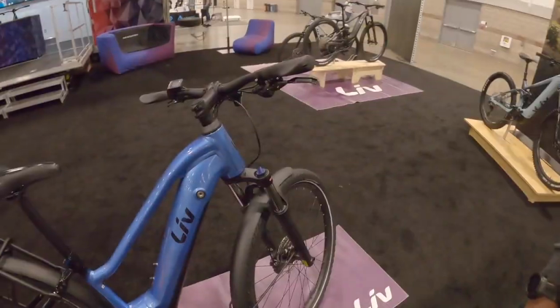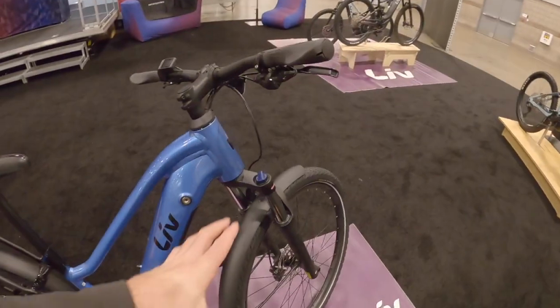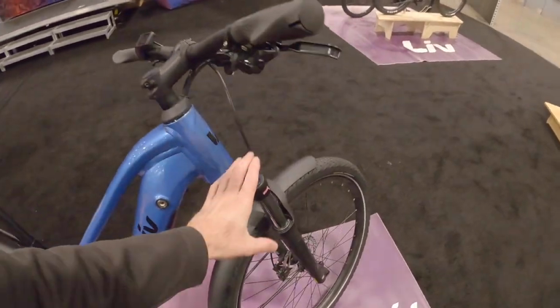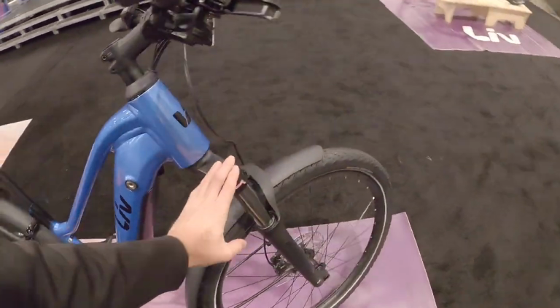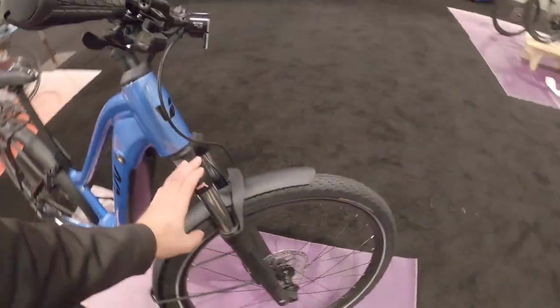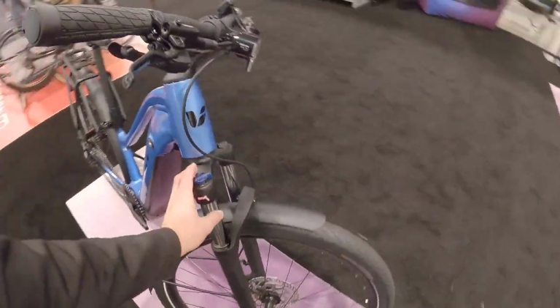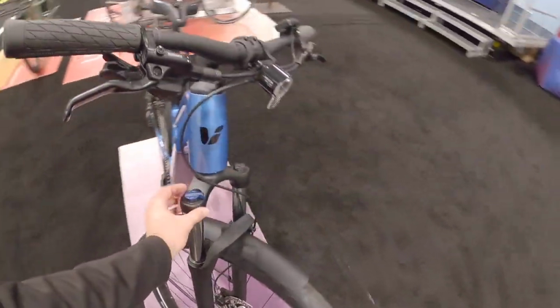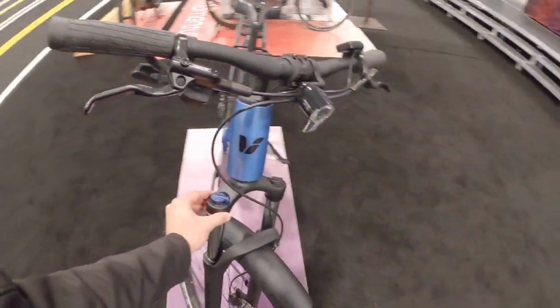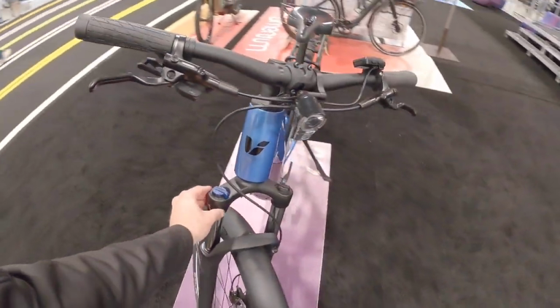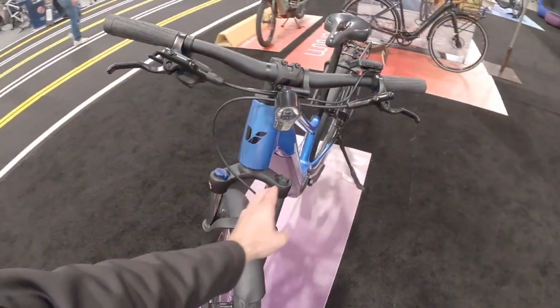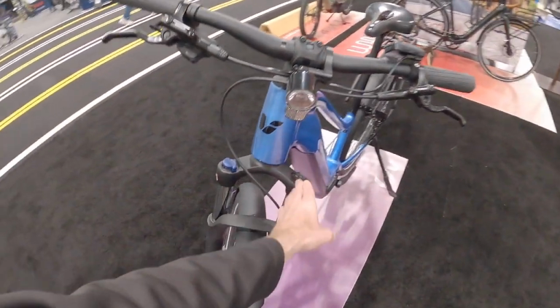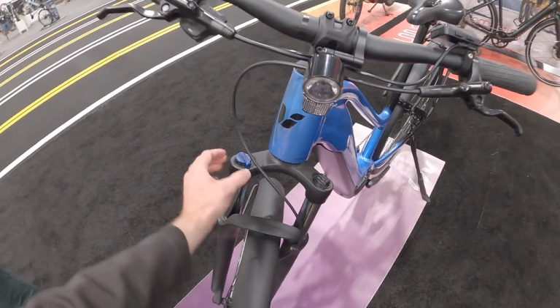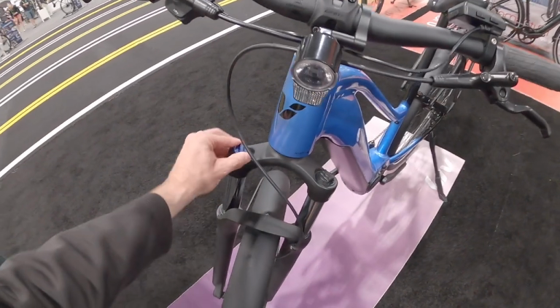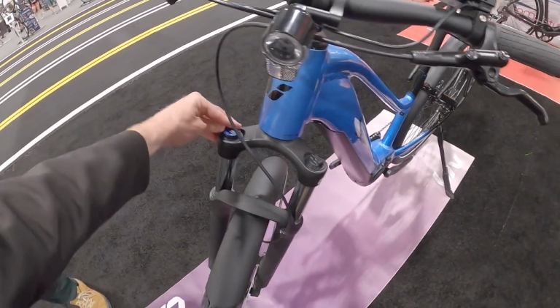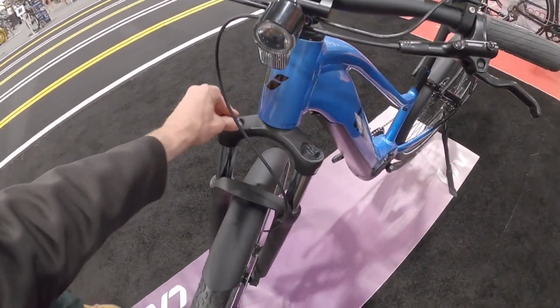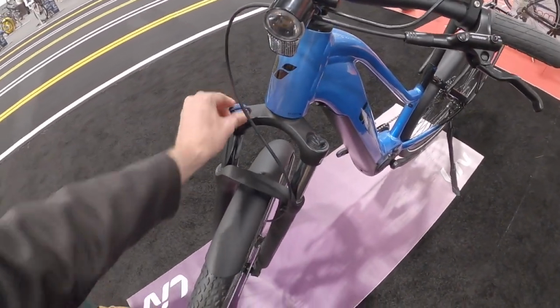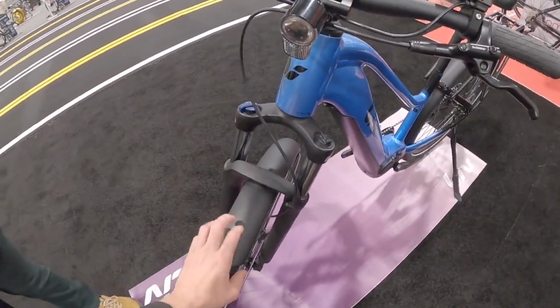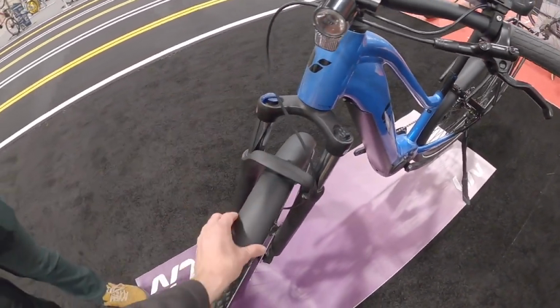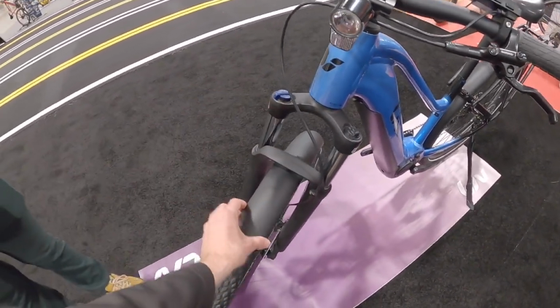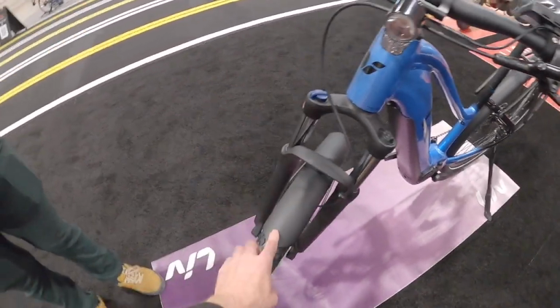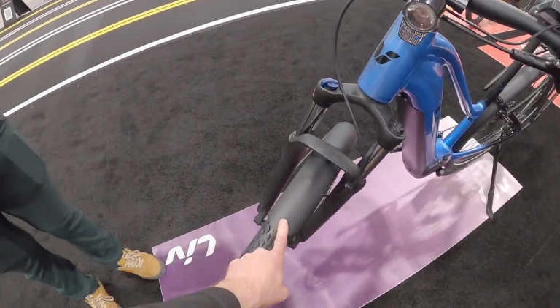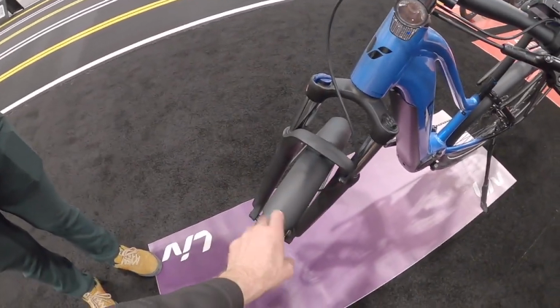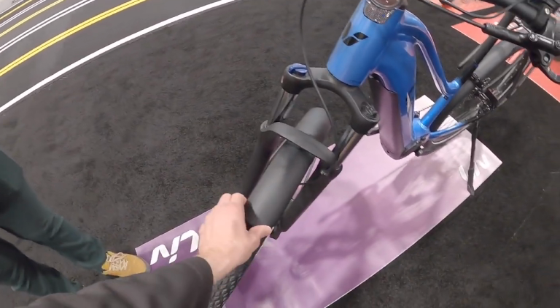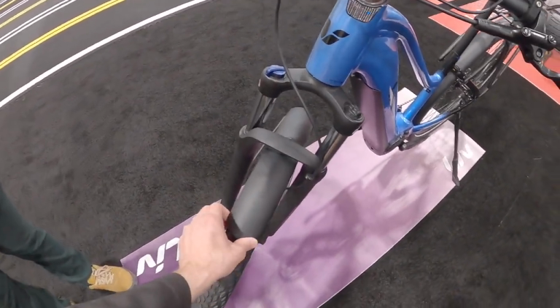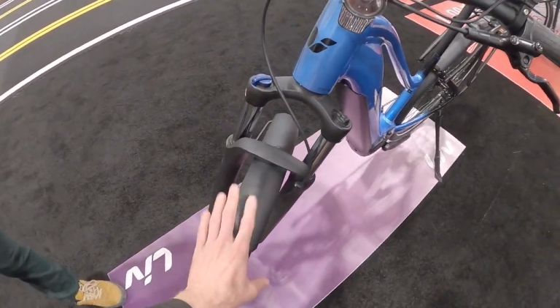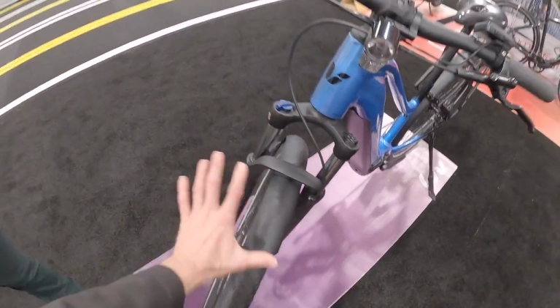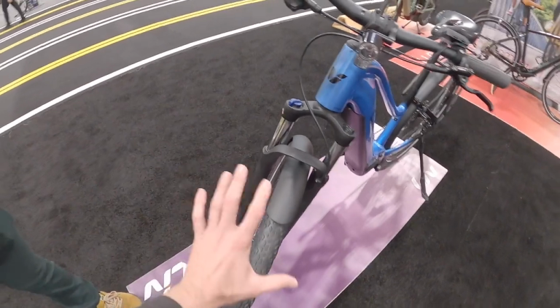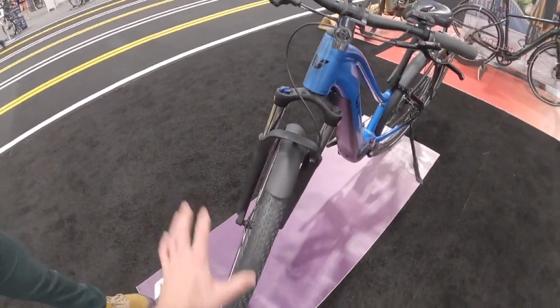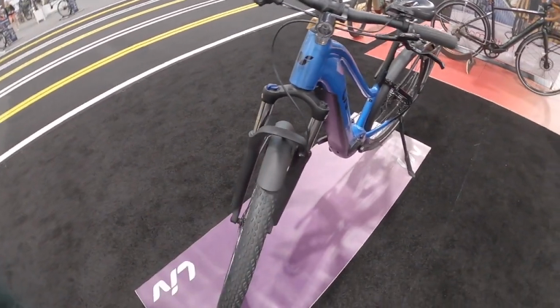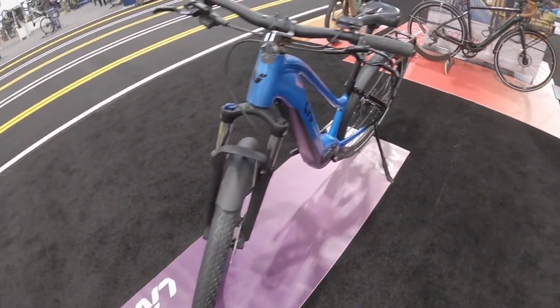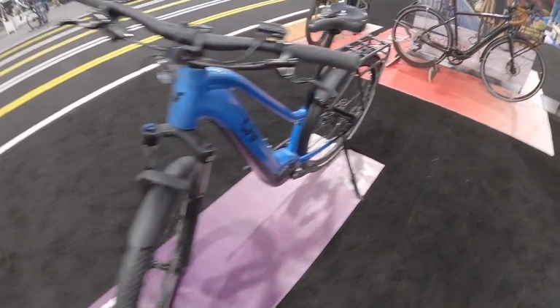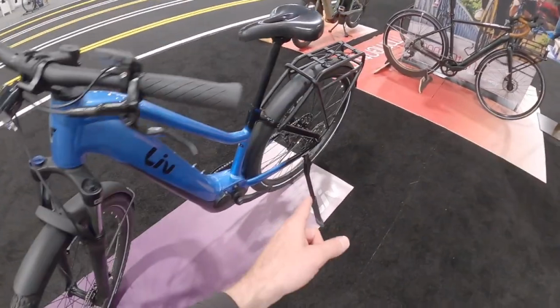Looking at the fork right here, it looks like SR Suntour — kind of a spring with preload and we've got lockout. Do you know if these are aluminum or steel? They're aluminum, so they're not going to deal with rust or anything, and they're lighter.